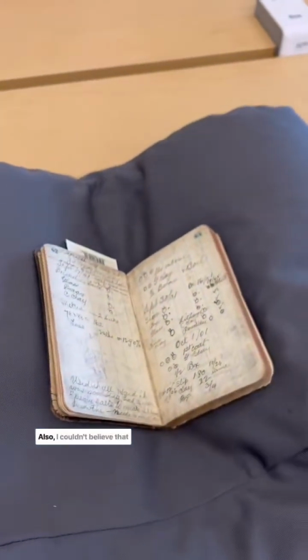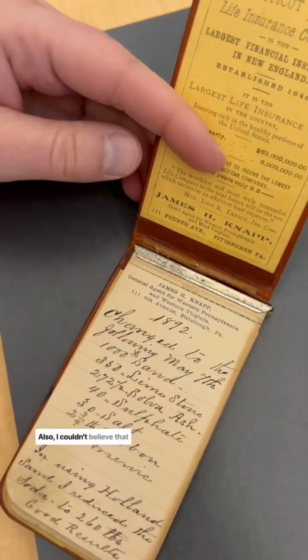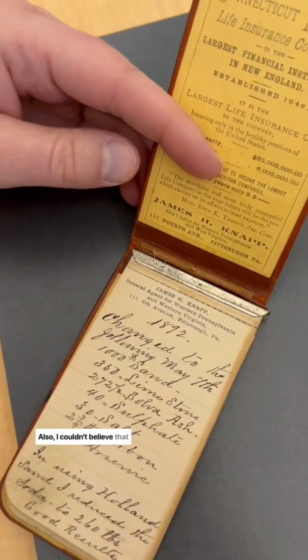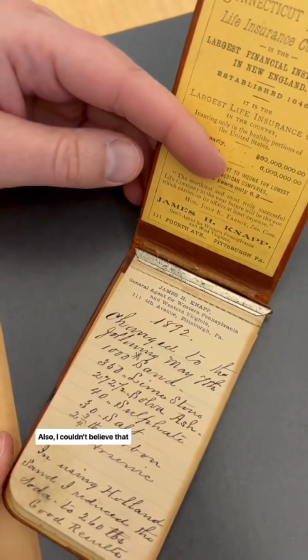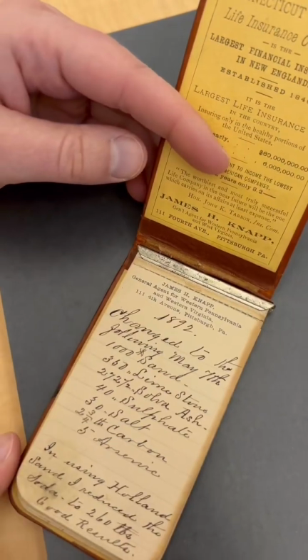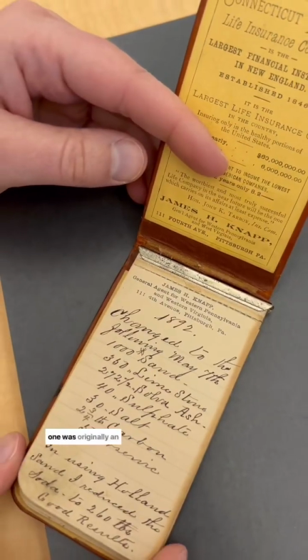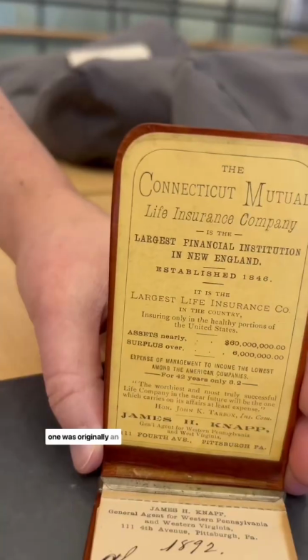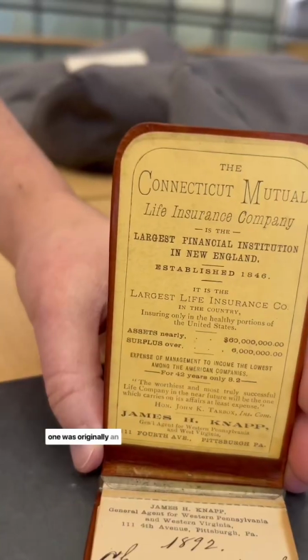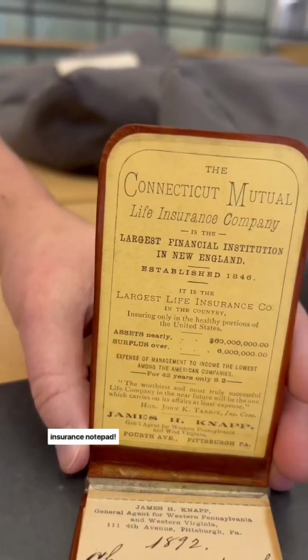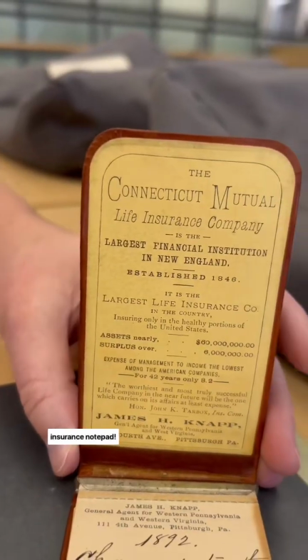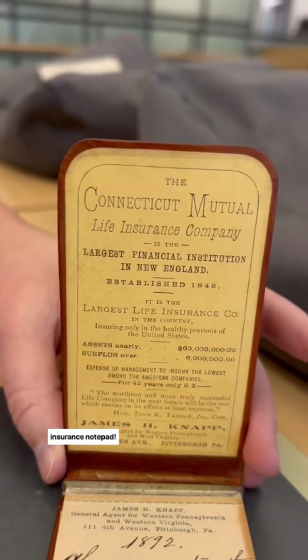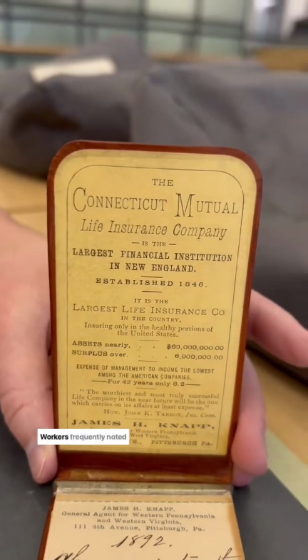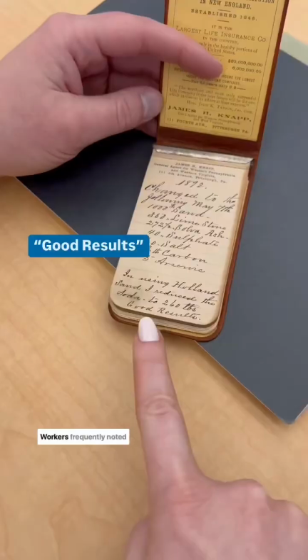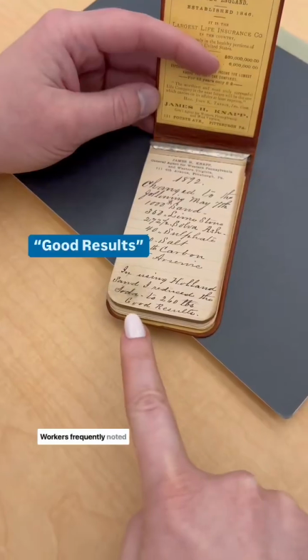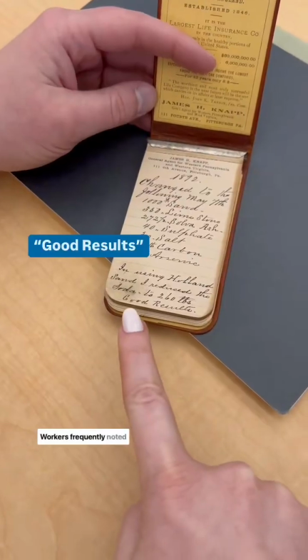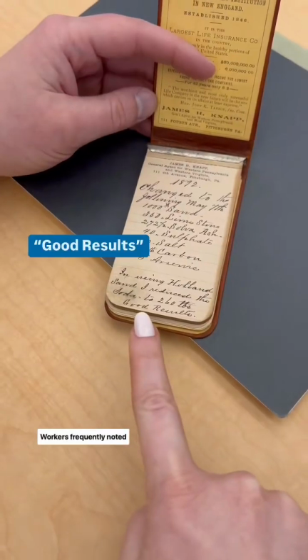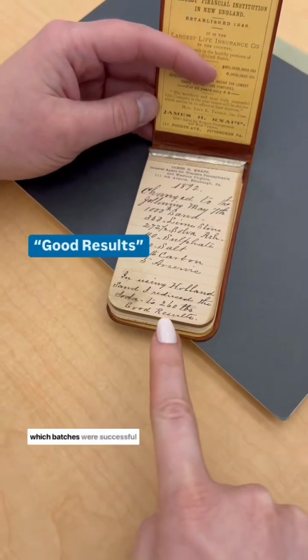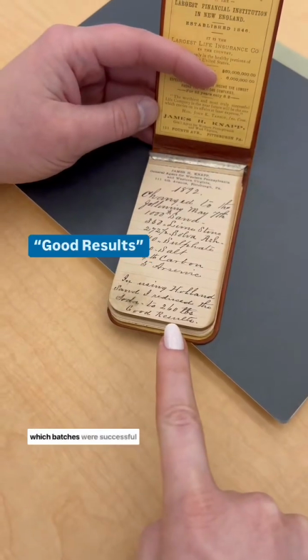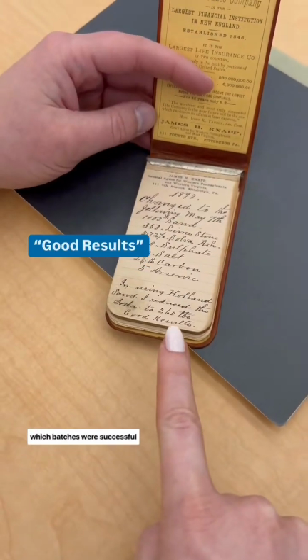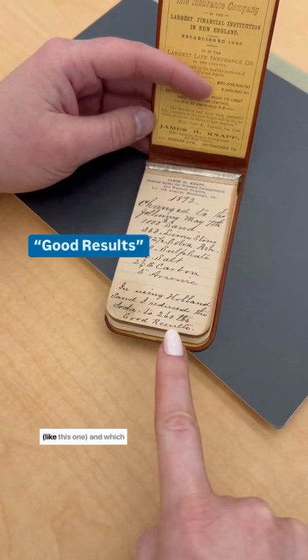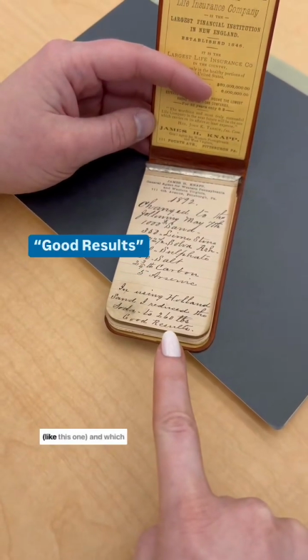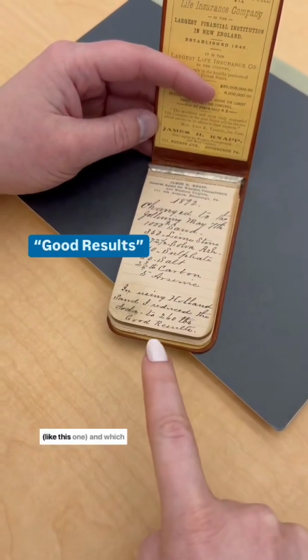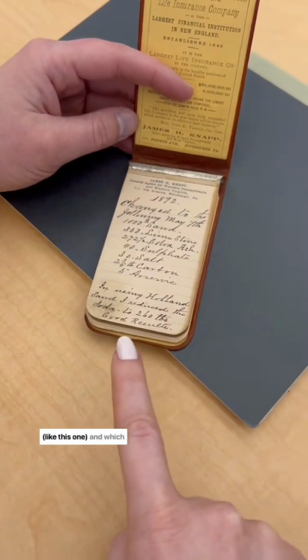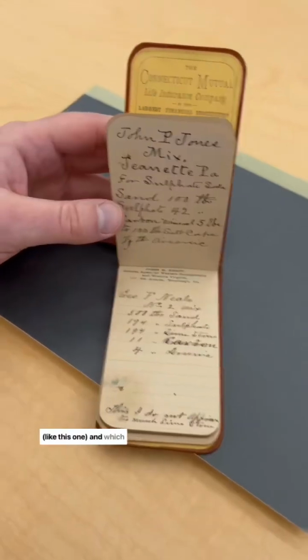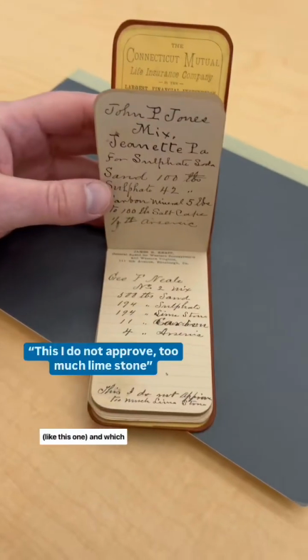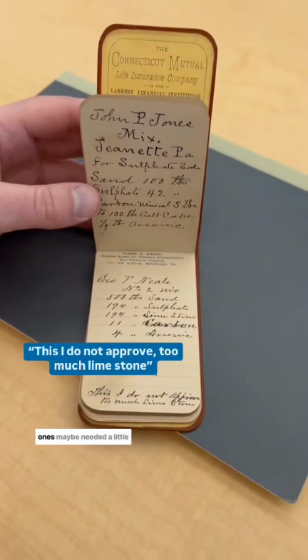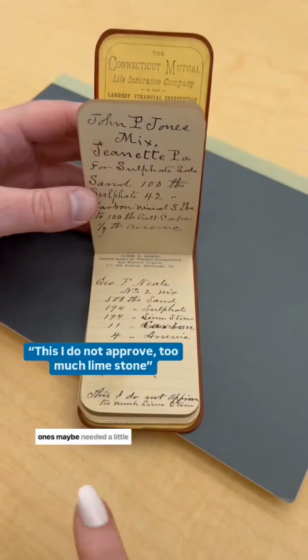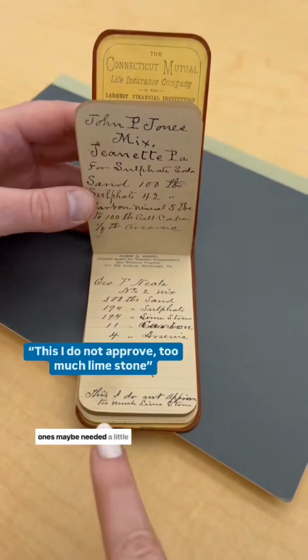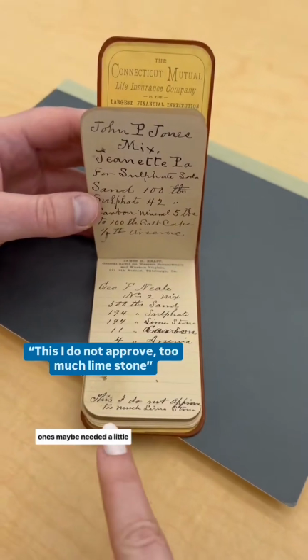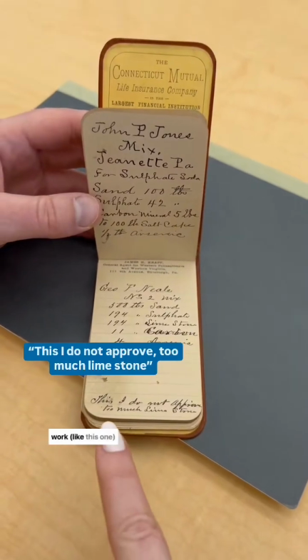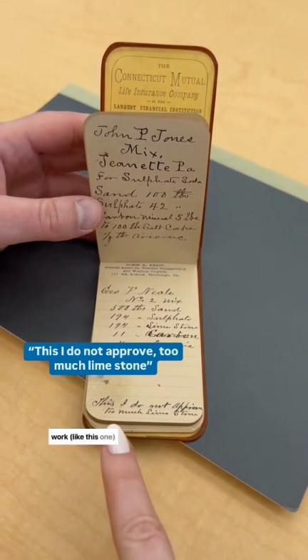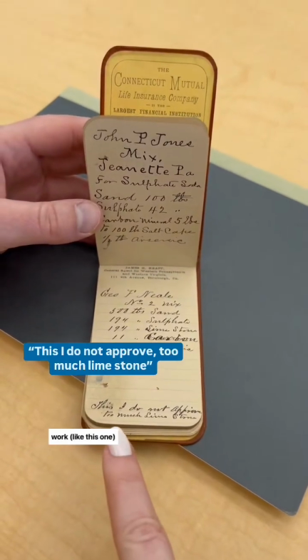I couldn't believe that this one was originally an insurance notepad. Workers frequently noted which batches were successful, like this one, and which ones maybe needed a little work, like this one.